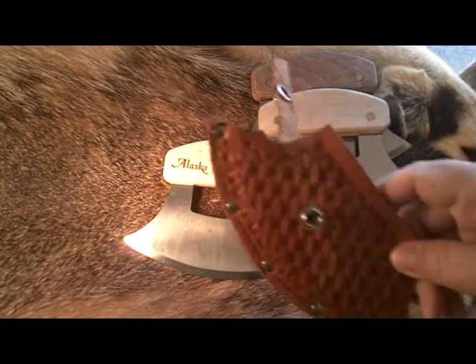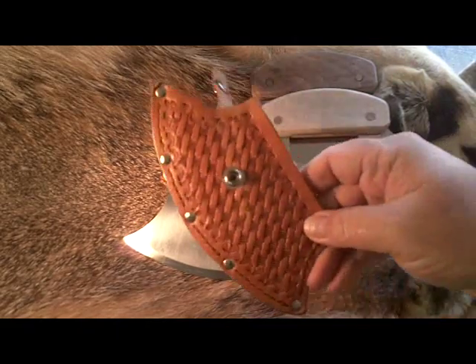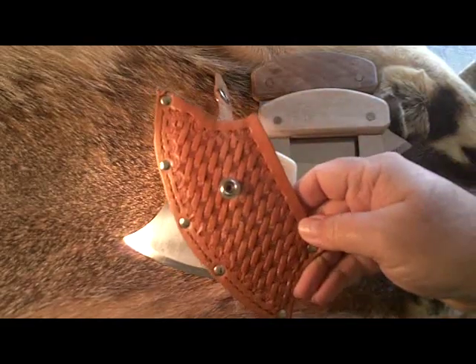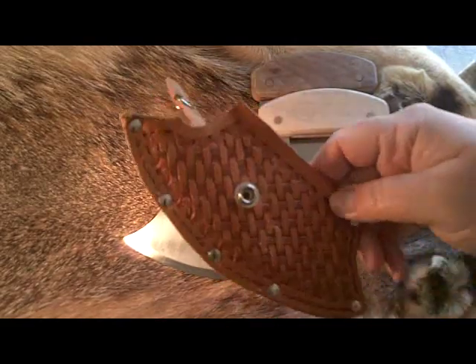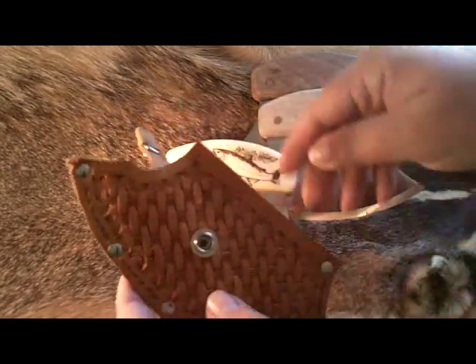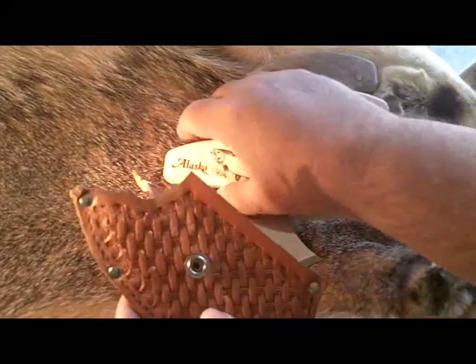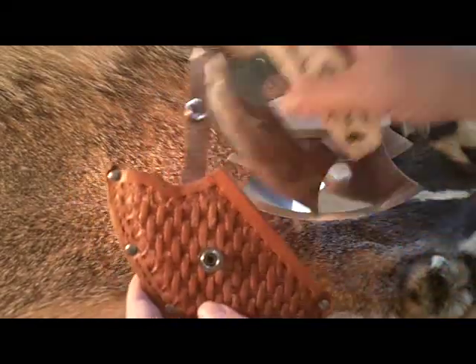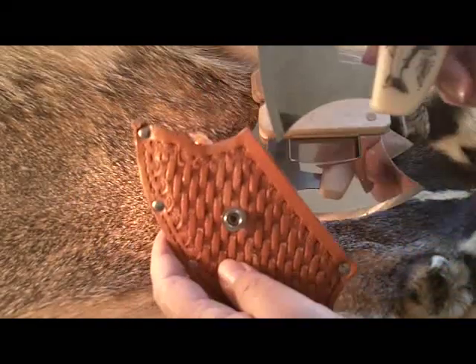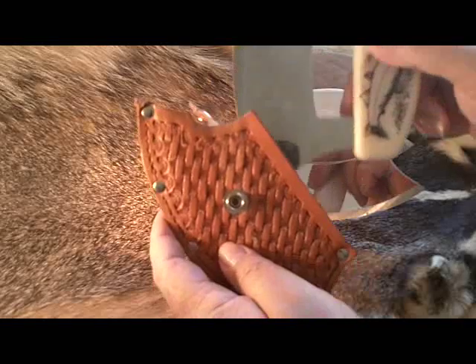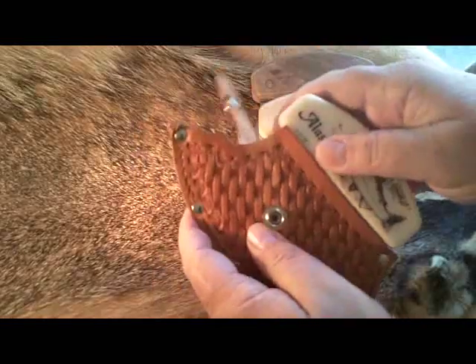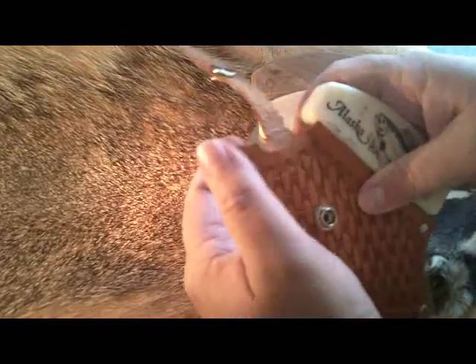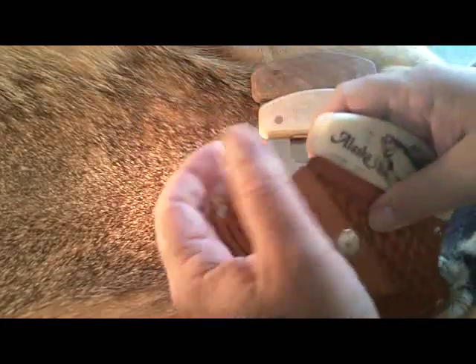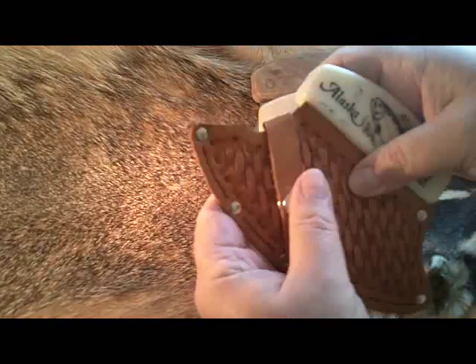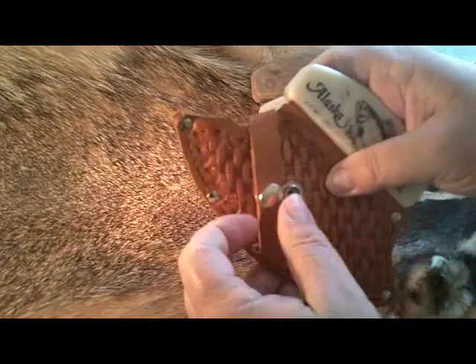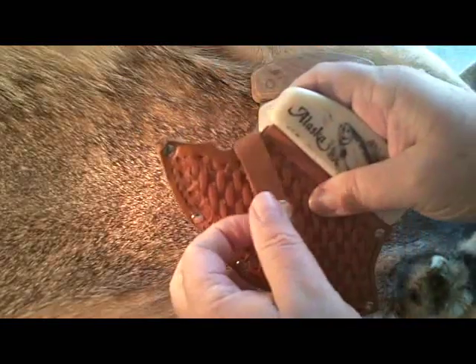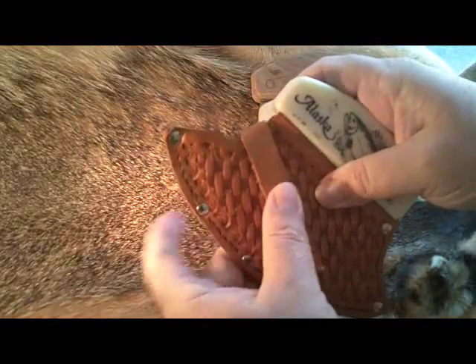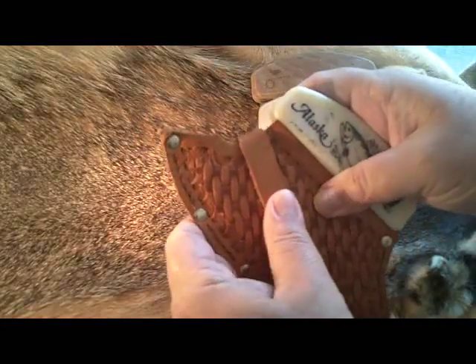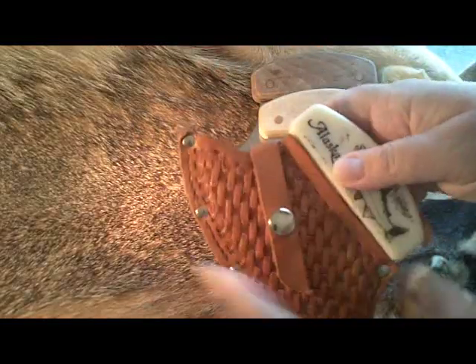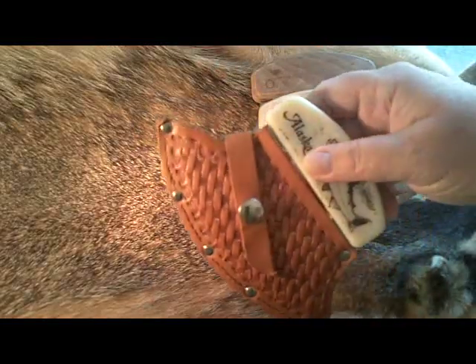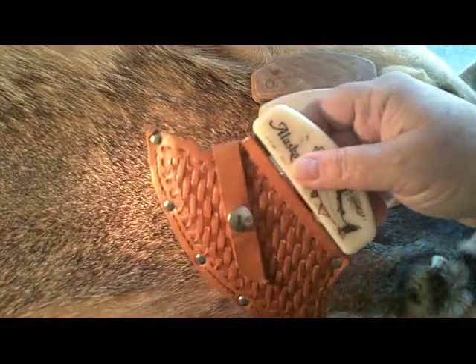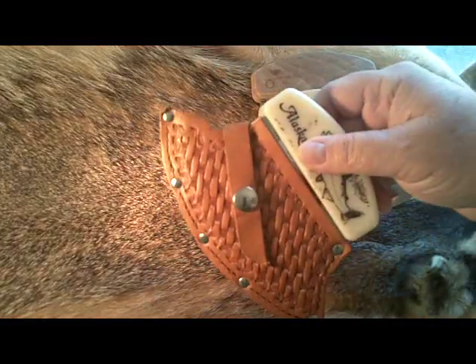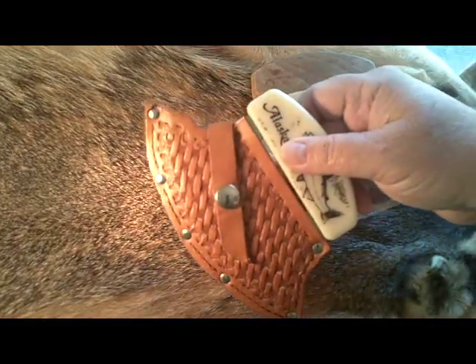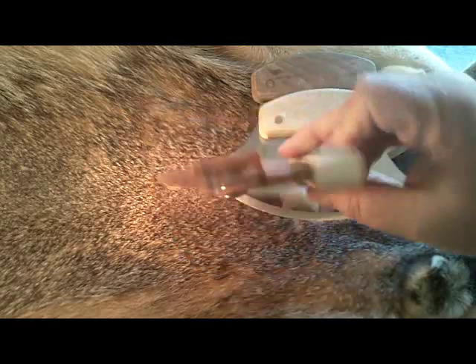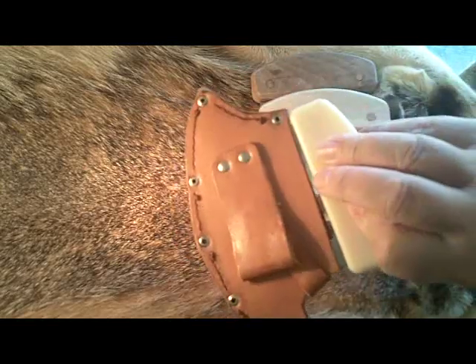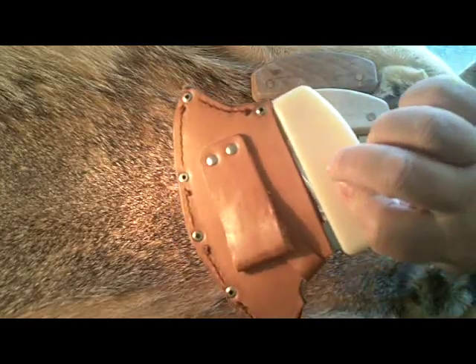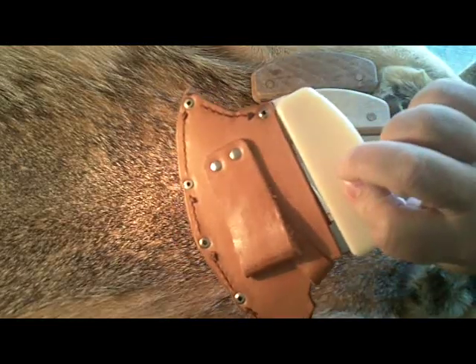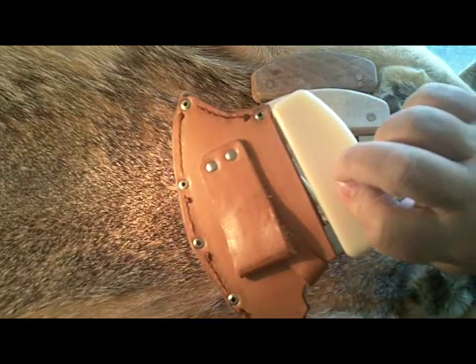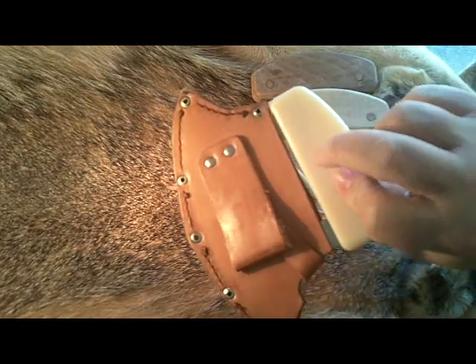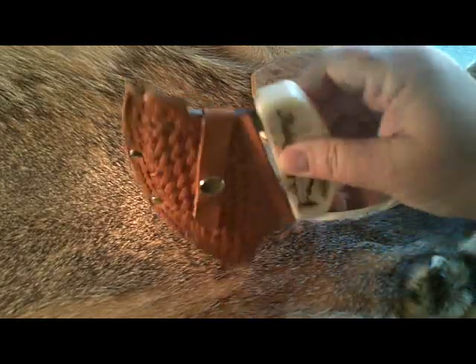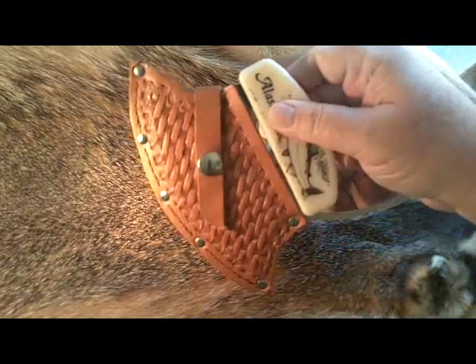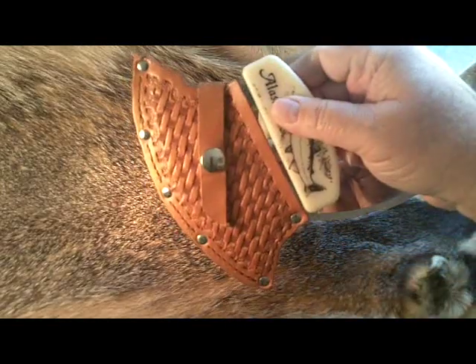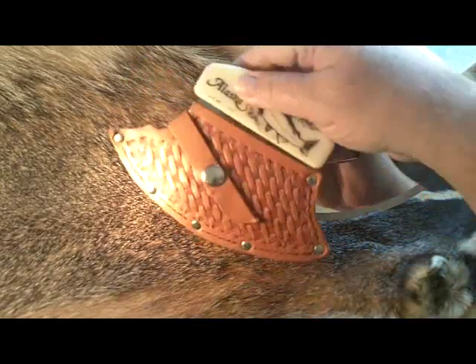And for it, I have a nice sheath that I made myself. I'm into leather craft, so I wanted a nice sheath for it and decided just to make my own.